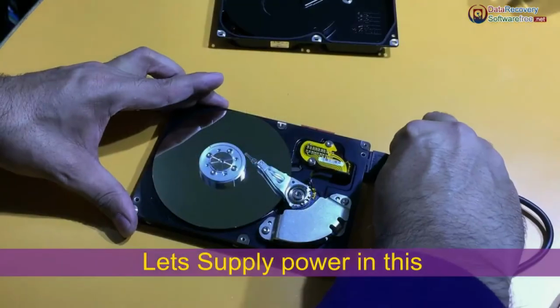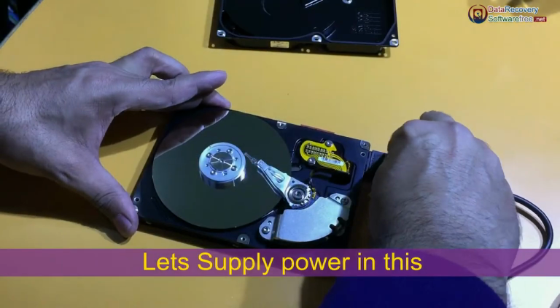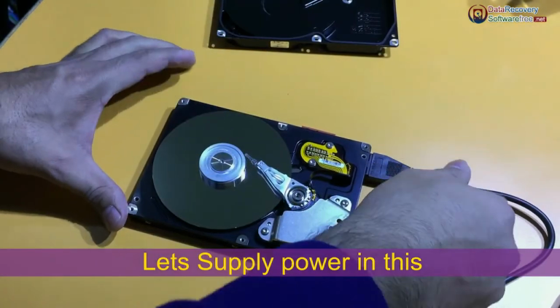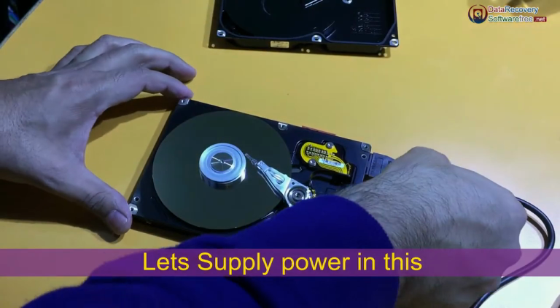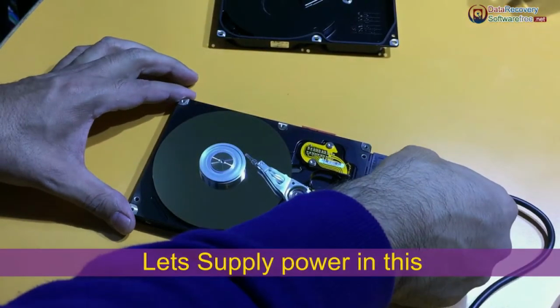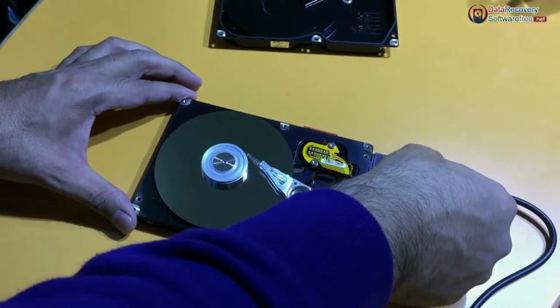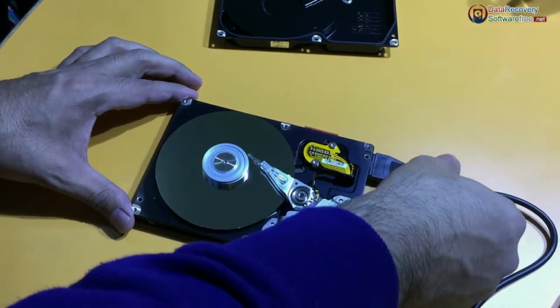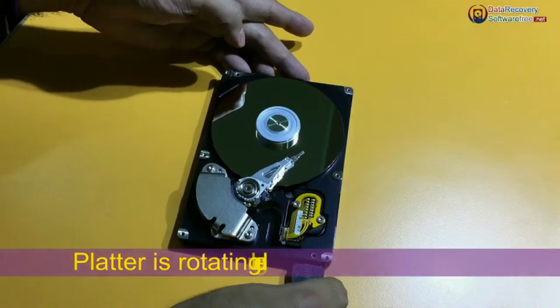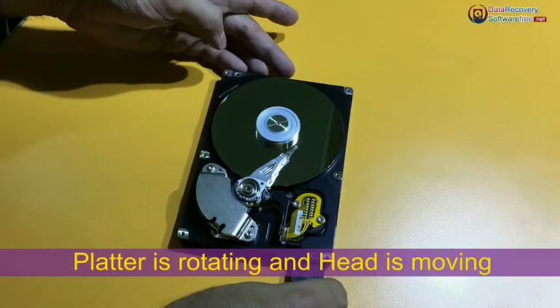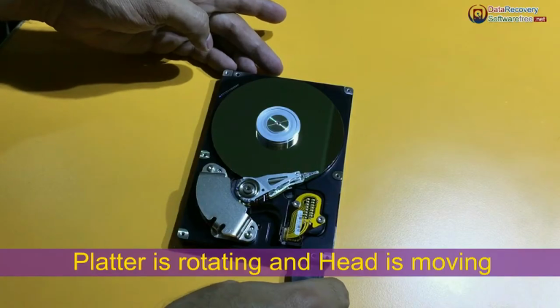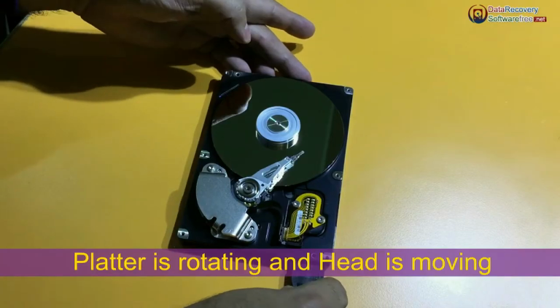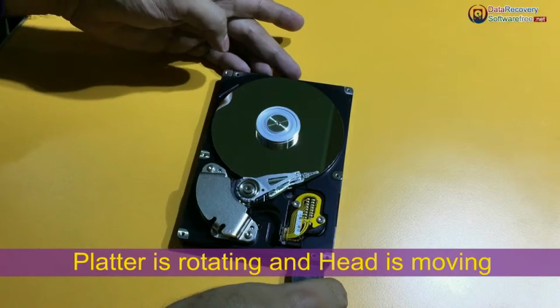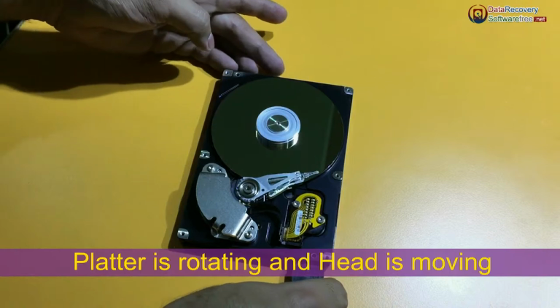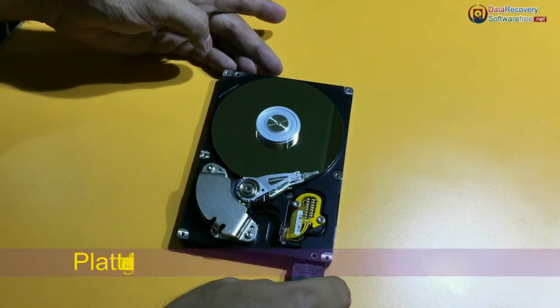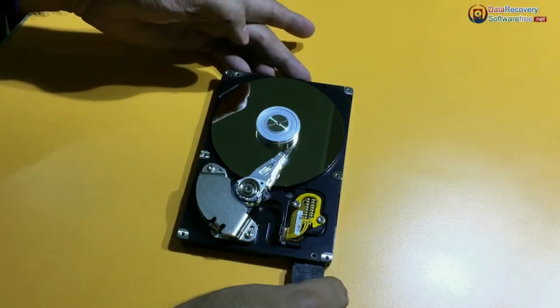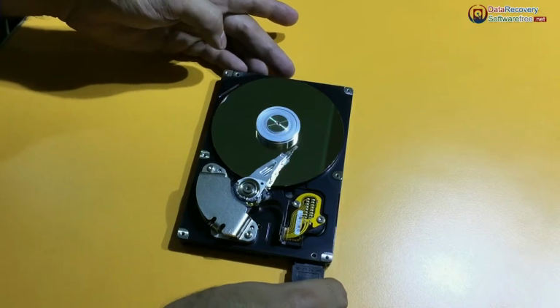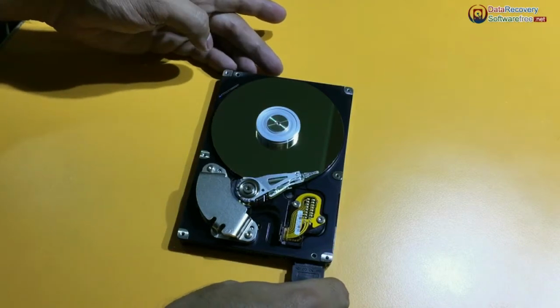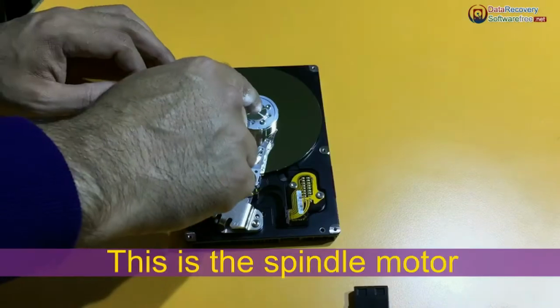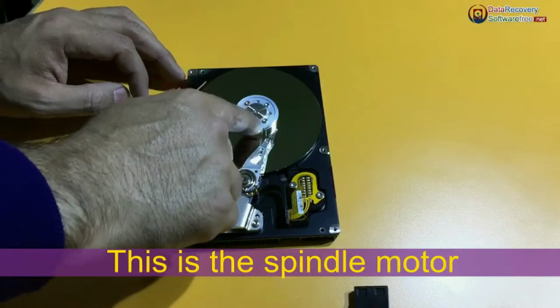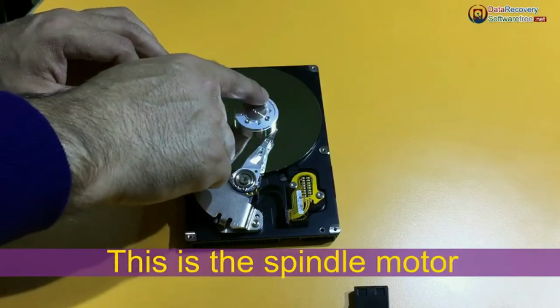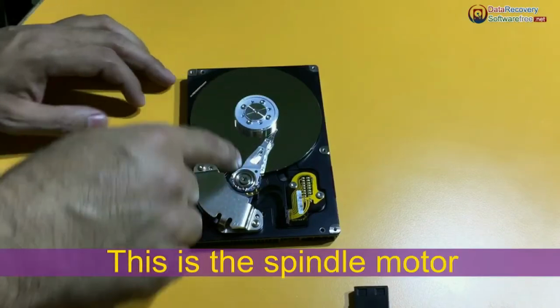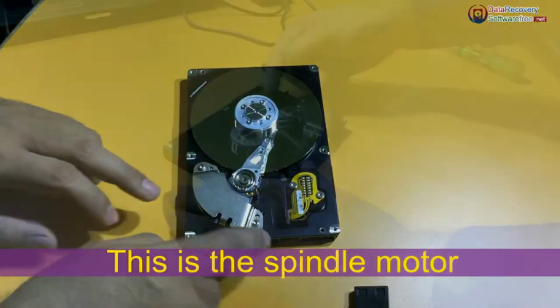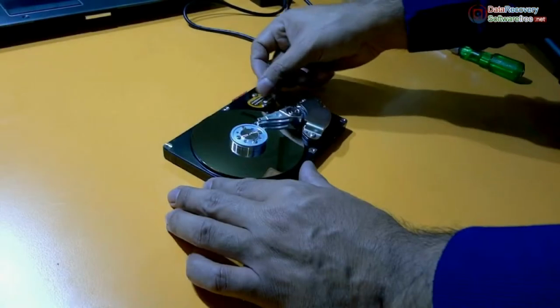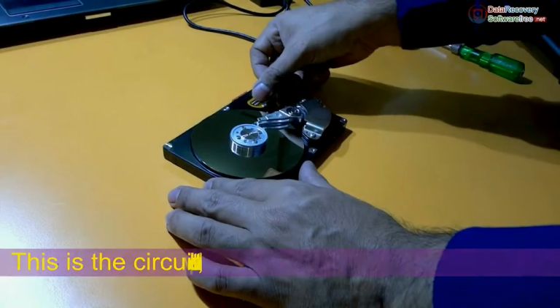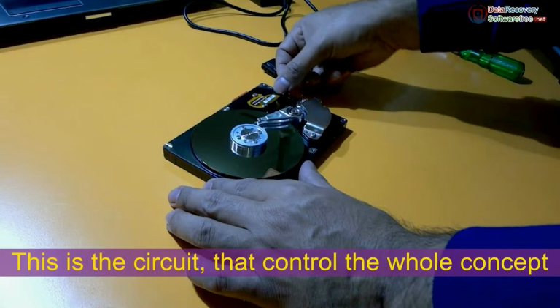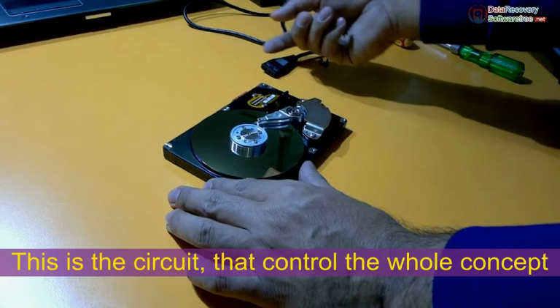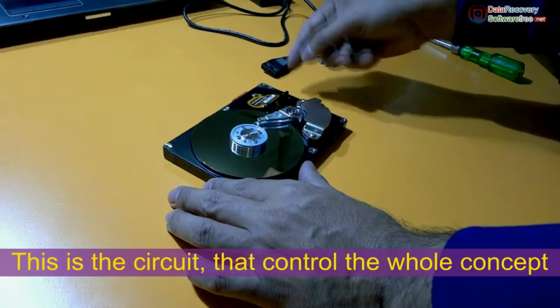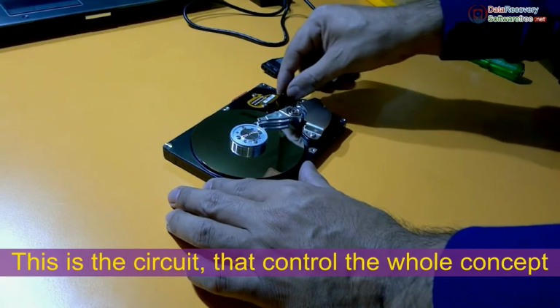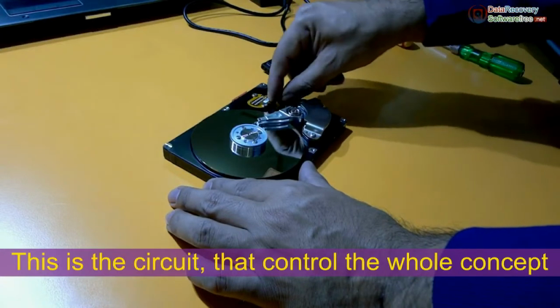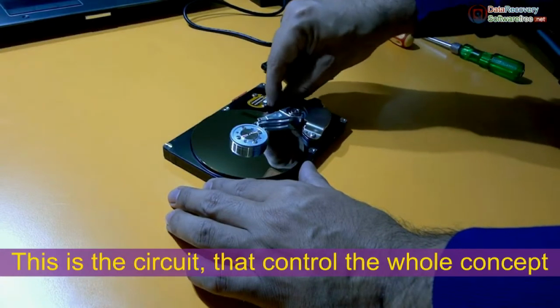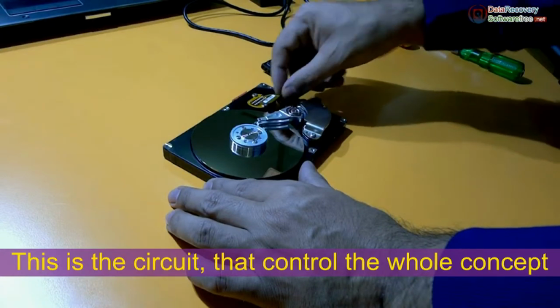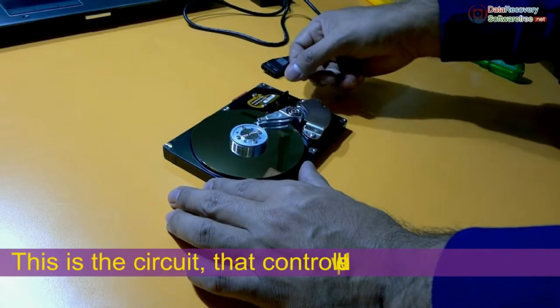Let's supply some power to this. The platter is rotating and the head is moving. This is the spindle motor. This is the circuit that manages or controls the whole concept behind it.